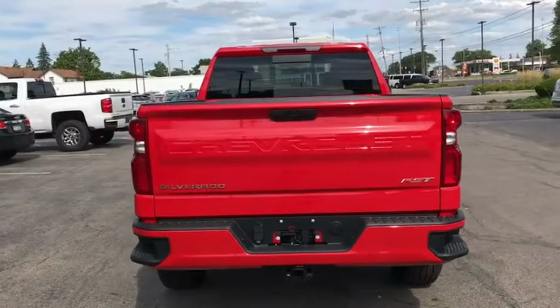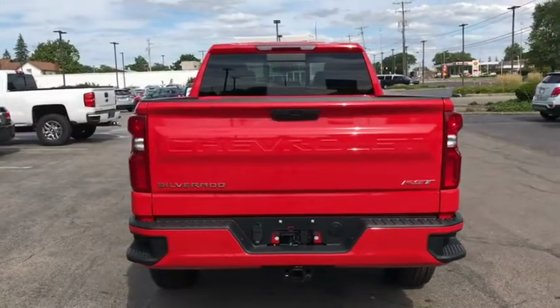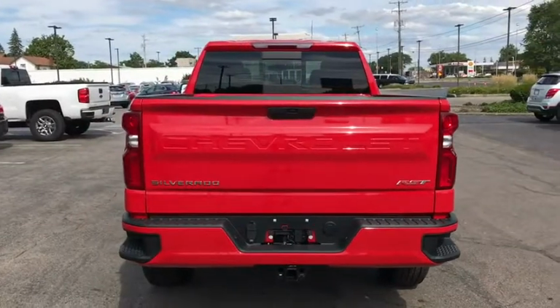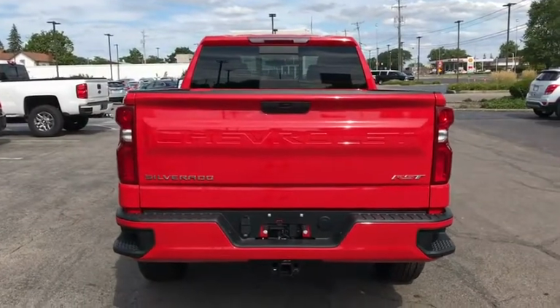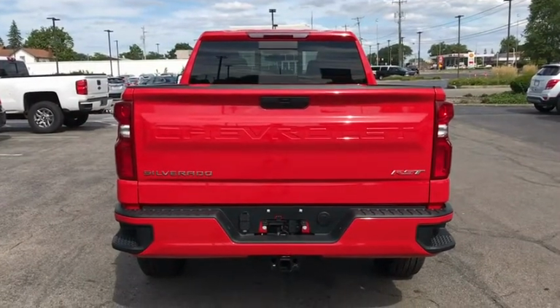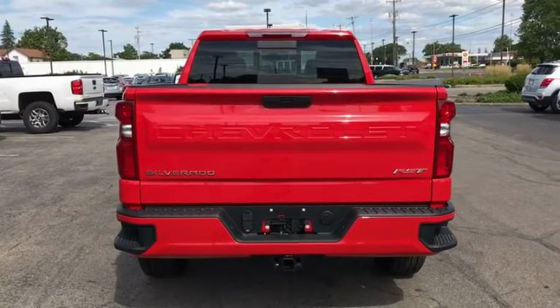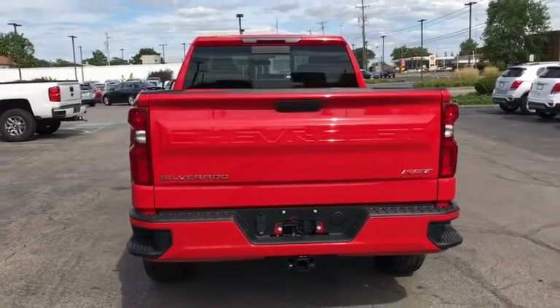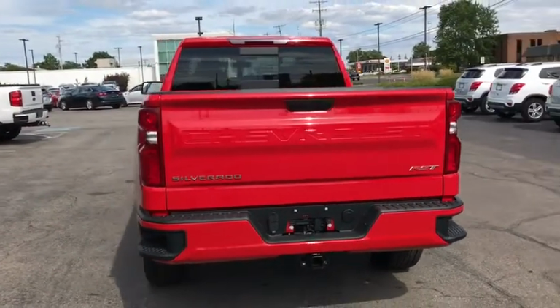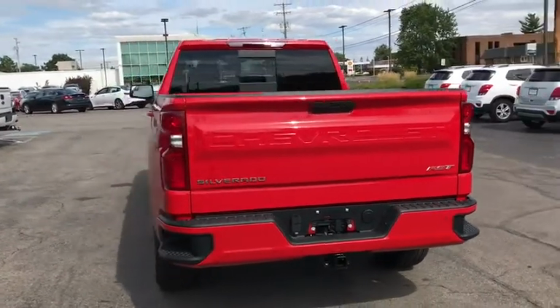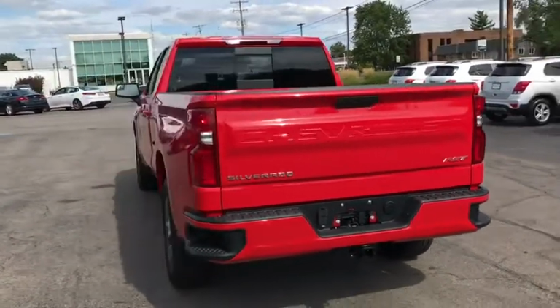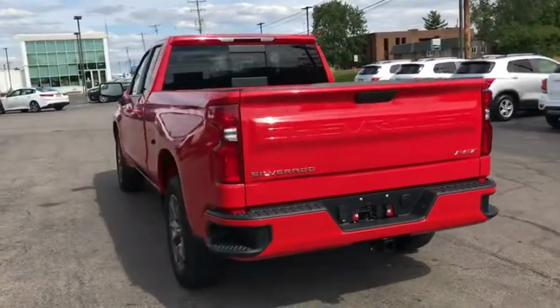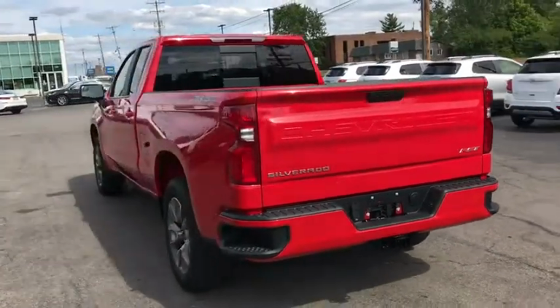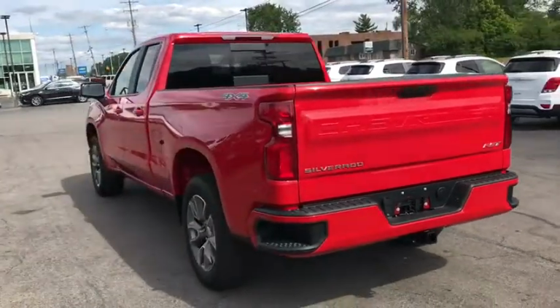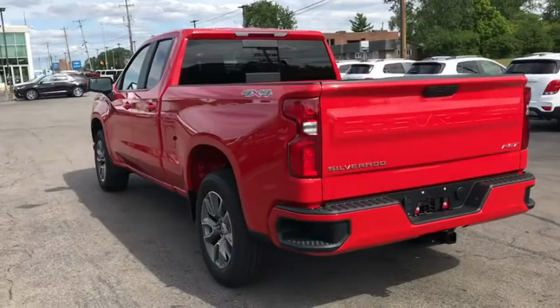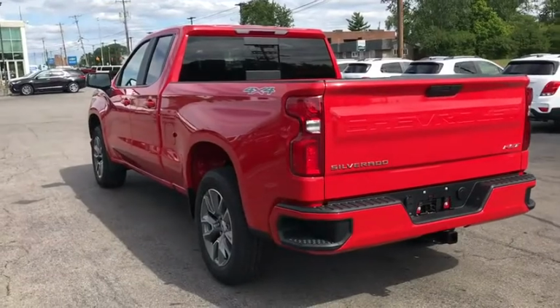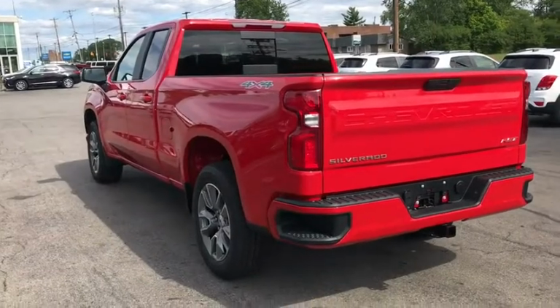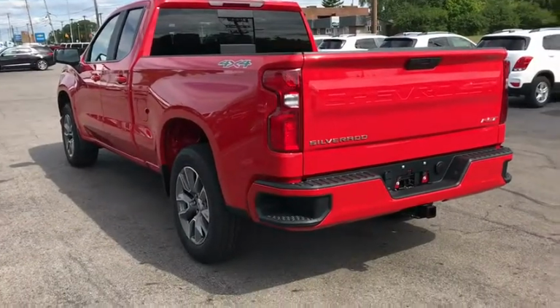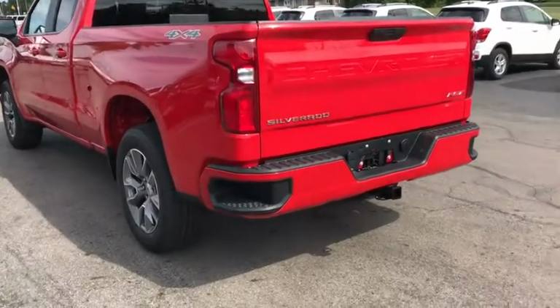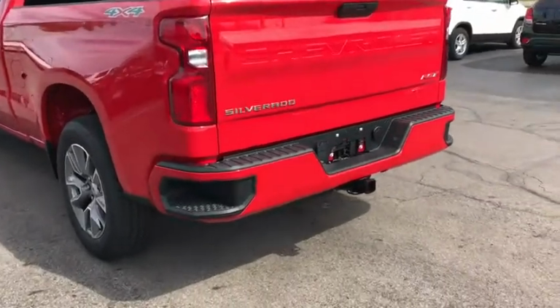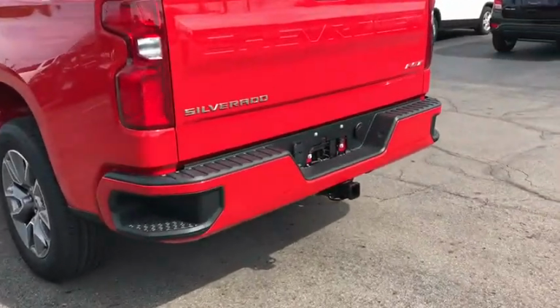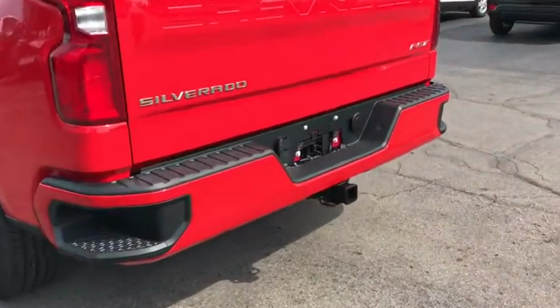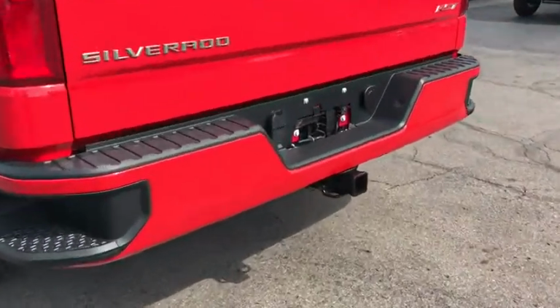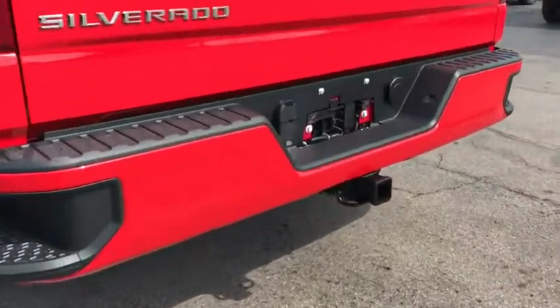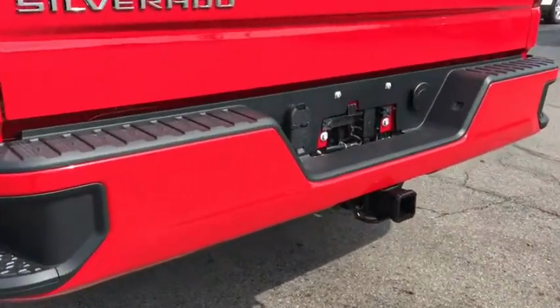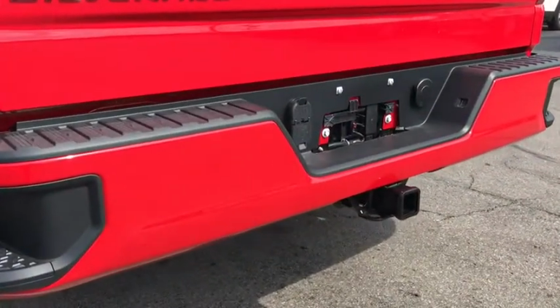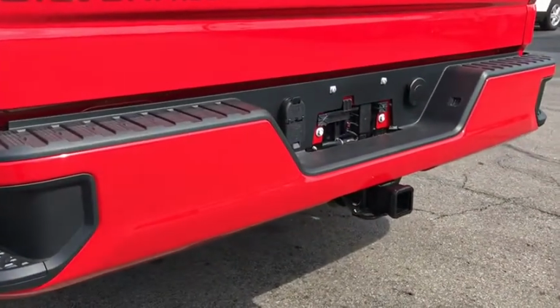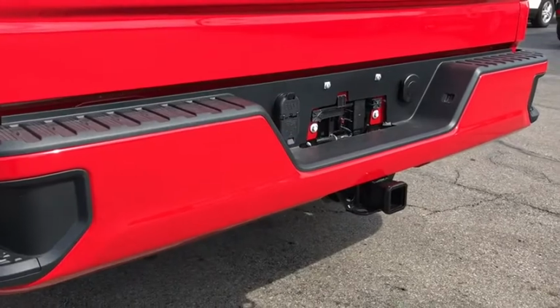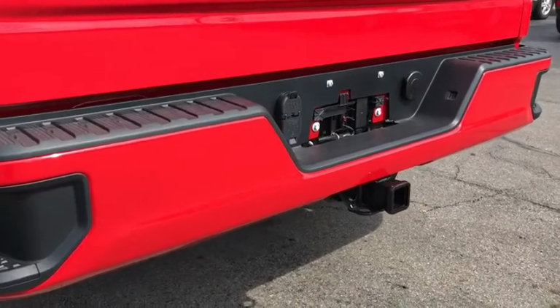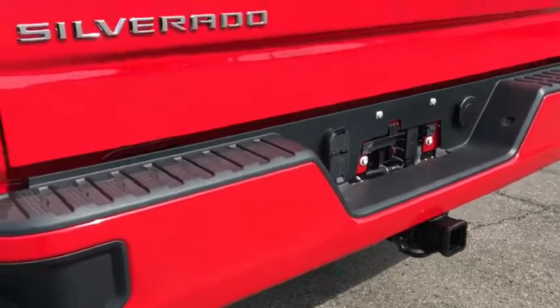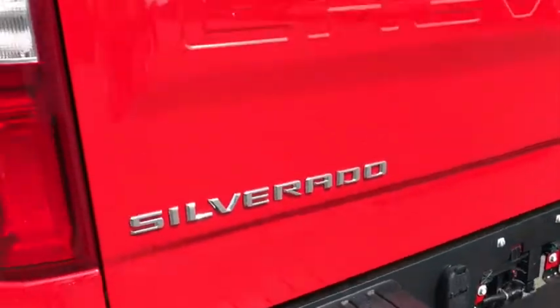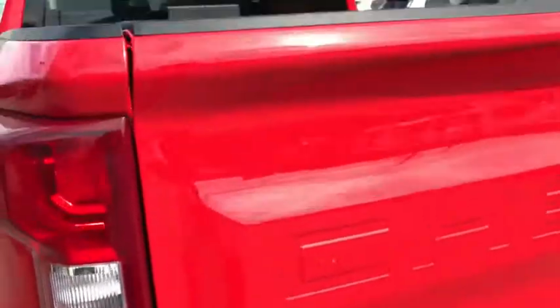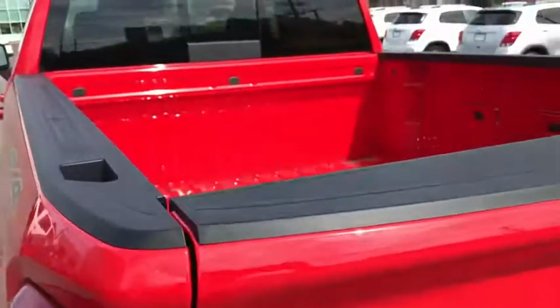Traction control, backup camera, anti-lock braking system, keyless entry, stability control, remote engine start, steering wheel audio controls, Bluetooth, power steering, adjustable steering wheel, four-wheel disc brakes.